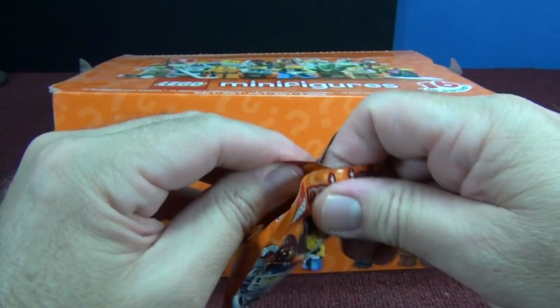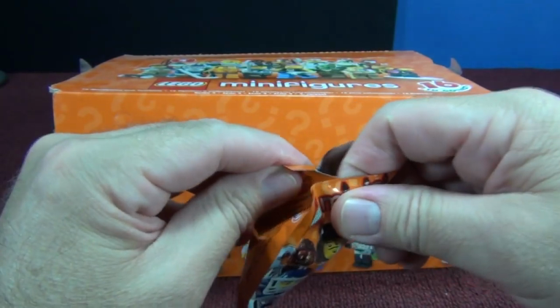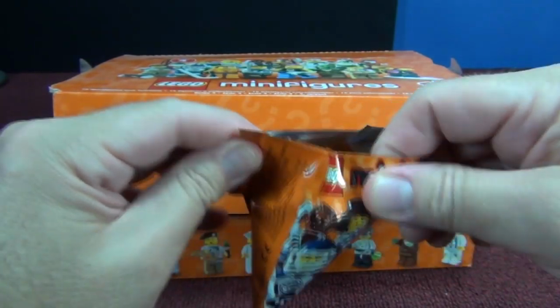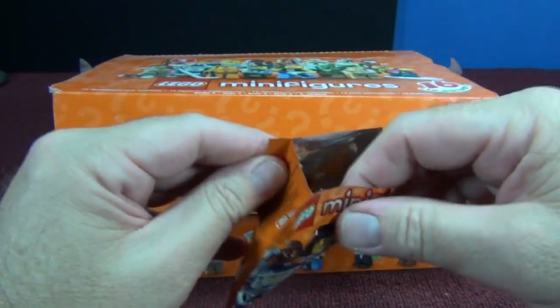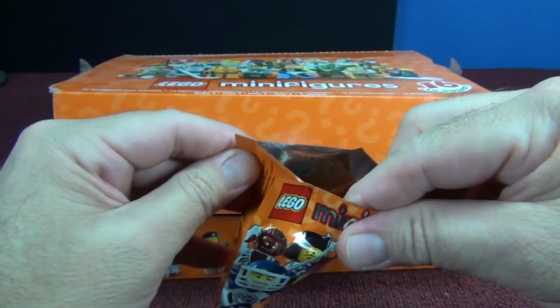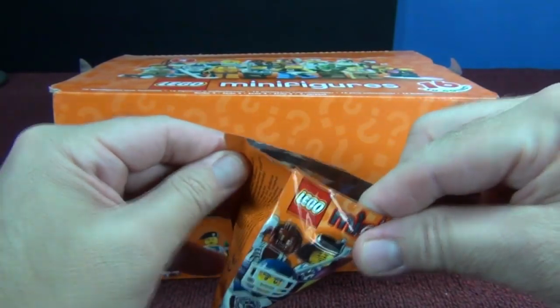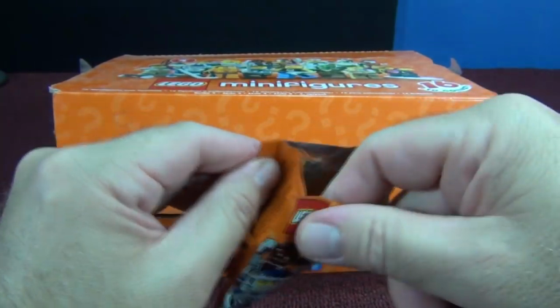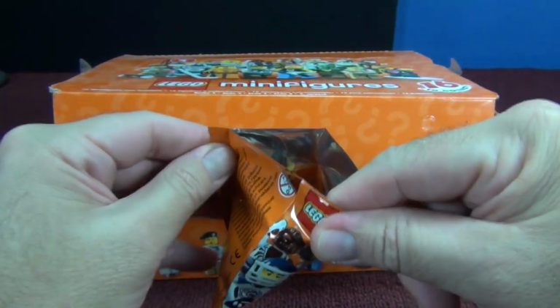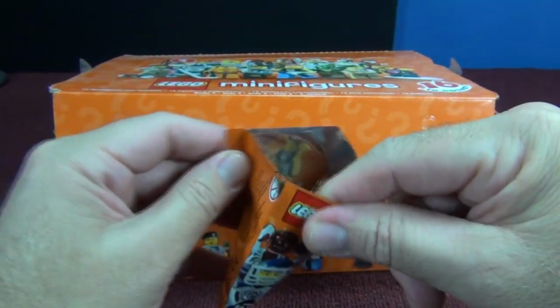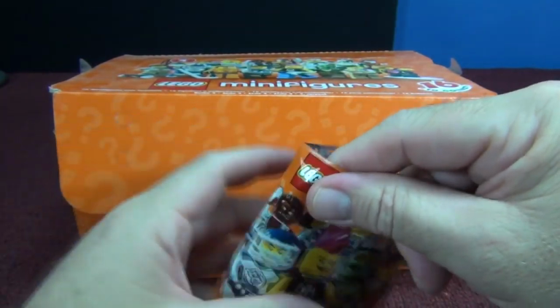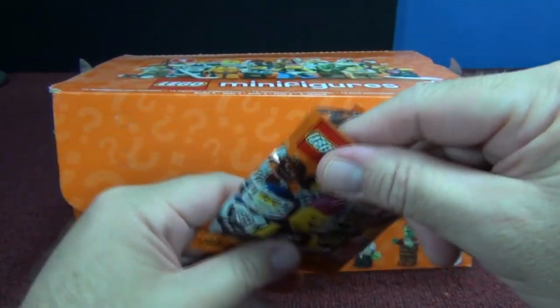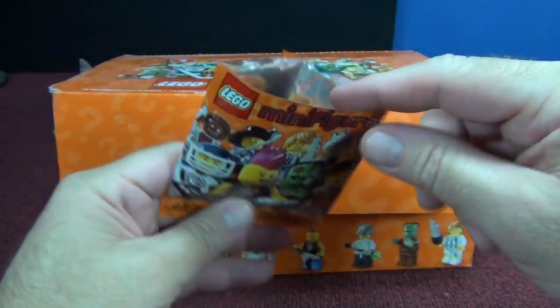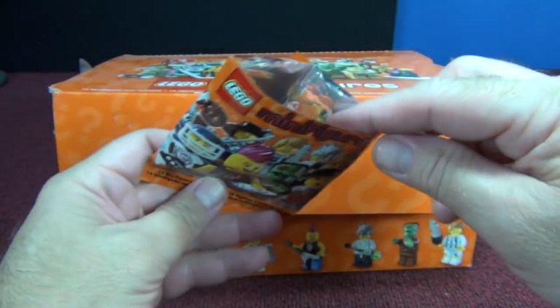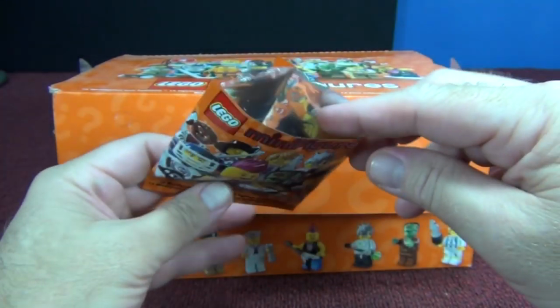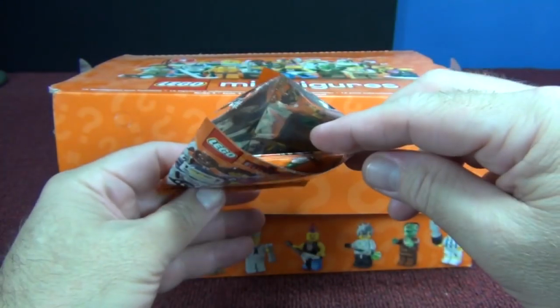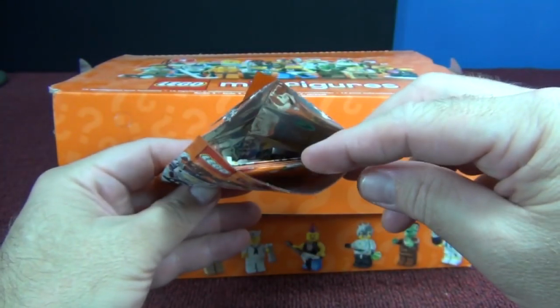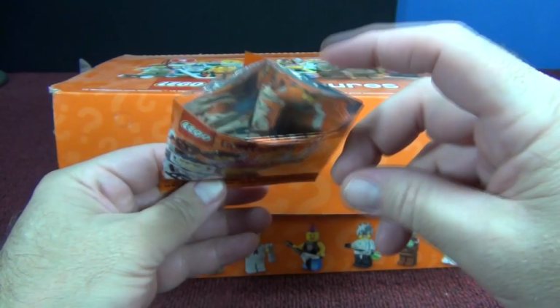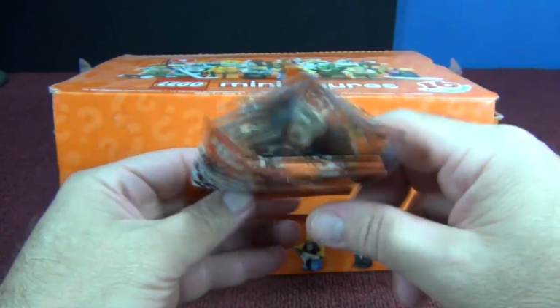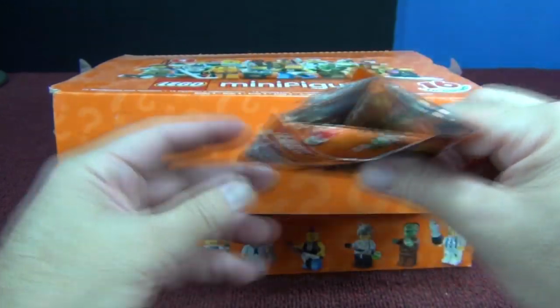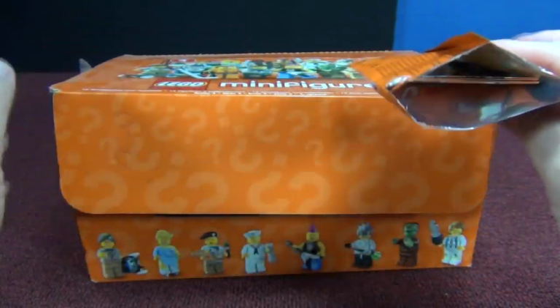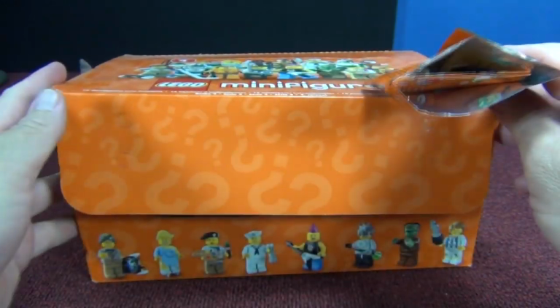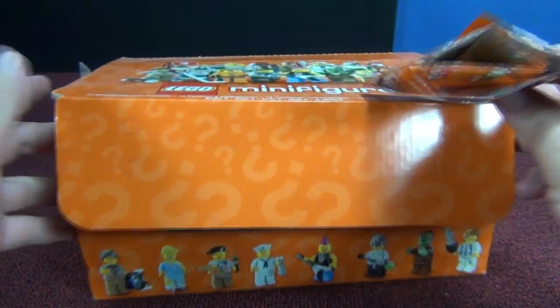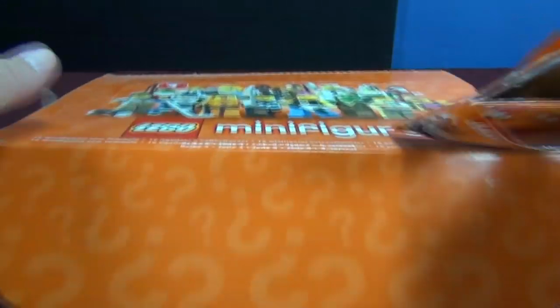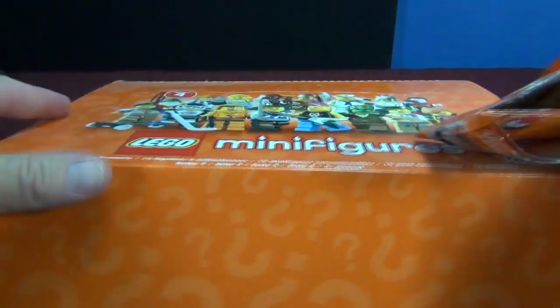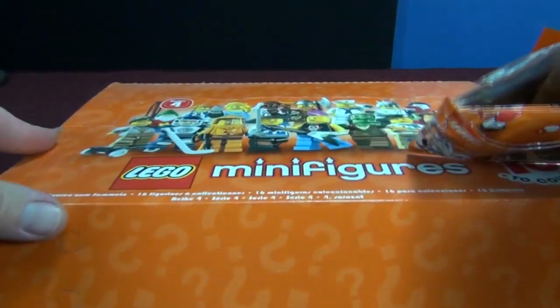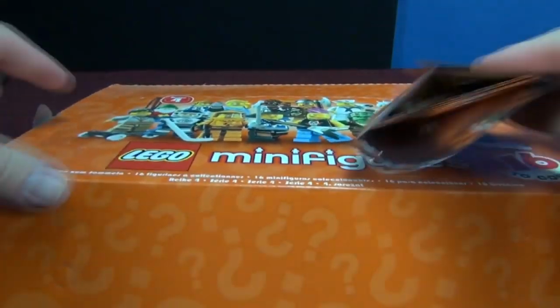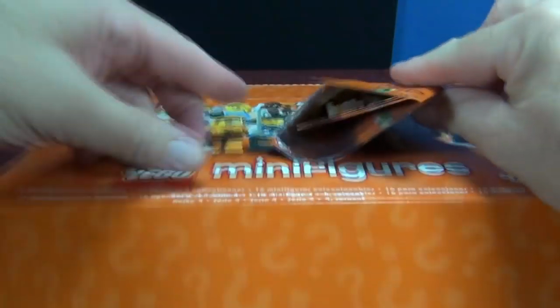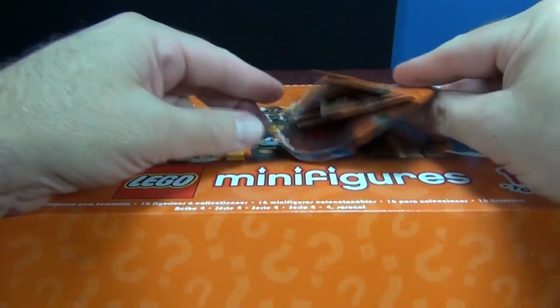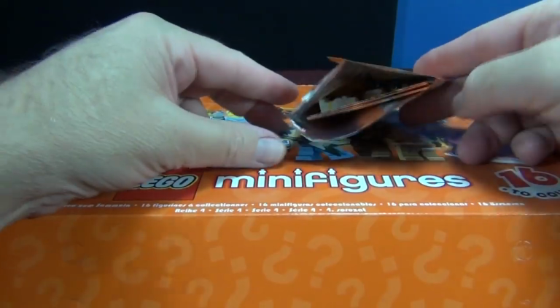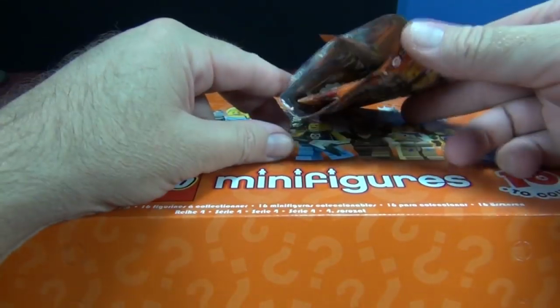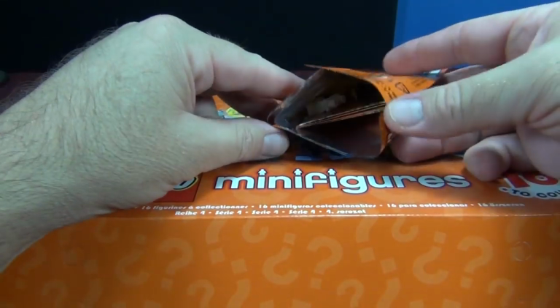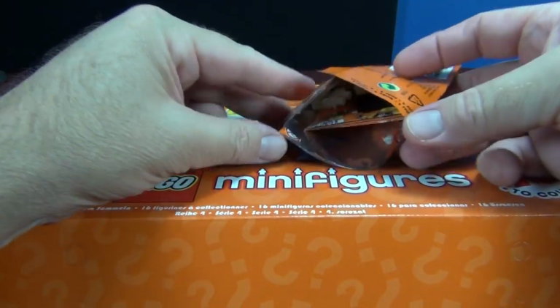We're gonna open one pack right now, then I'm gonna open up all the packs off-camera. I'll do some sorting and then we'll go ahead and talk about each of the figures.